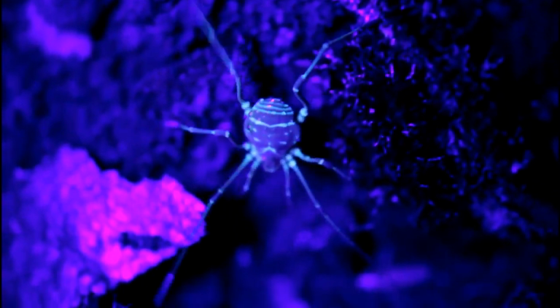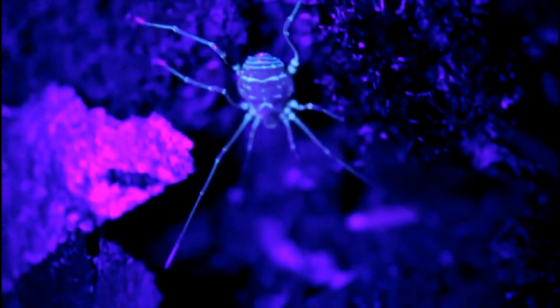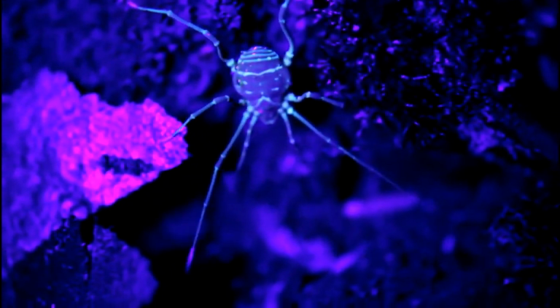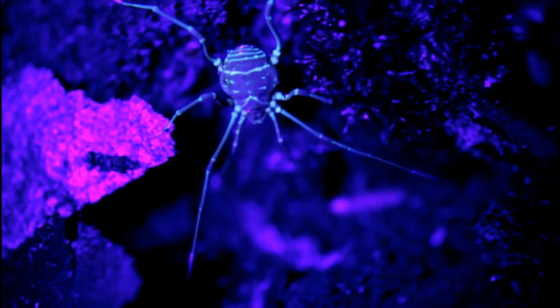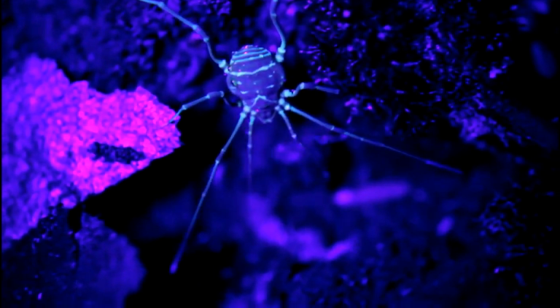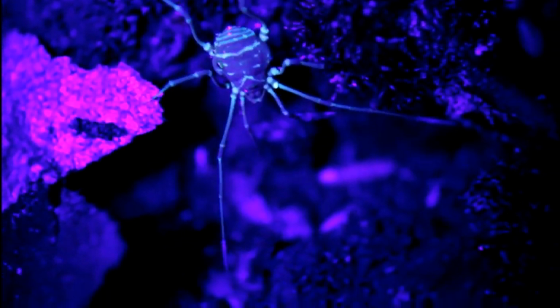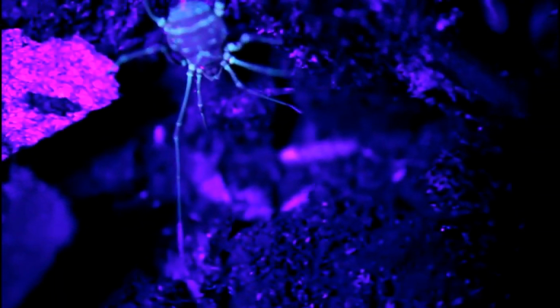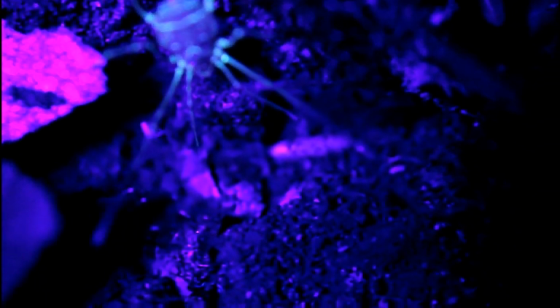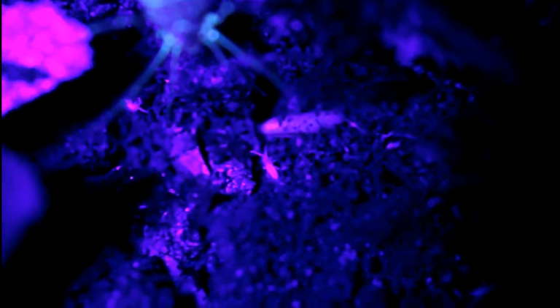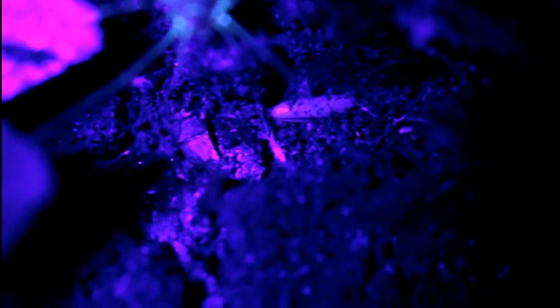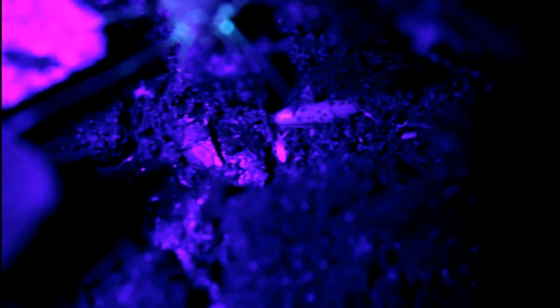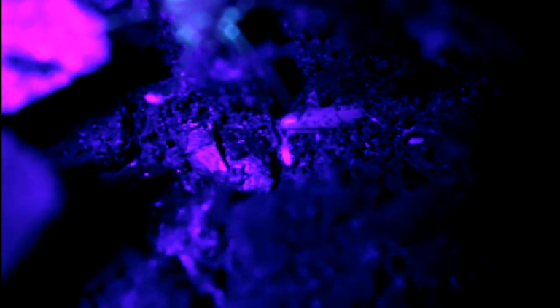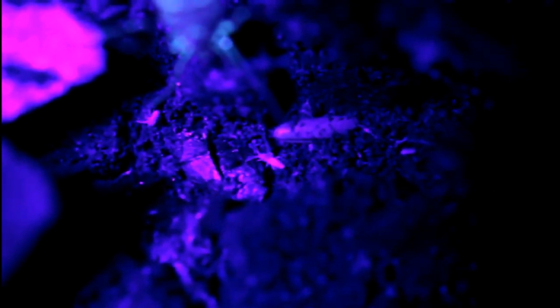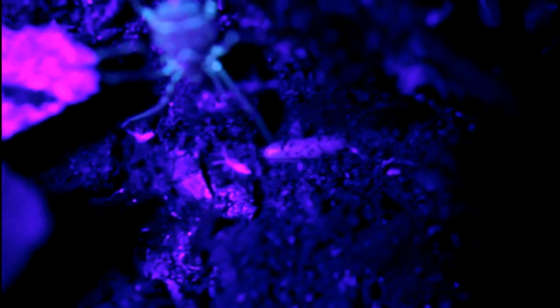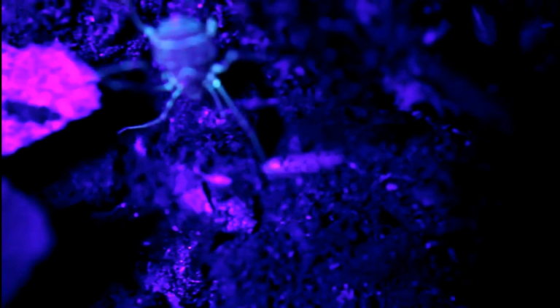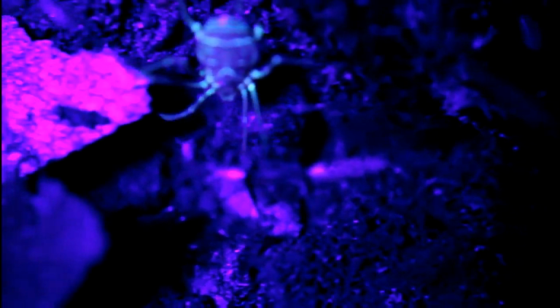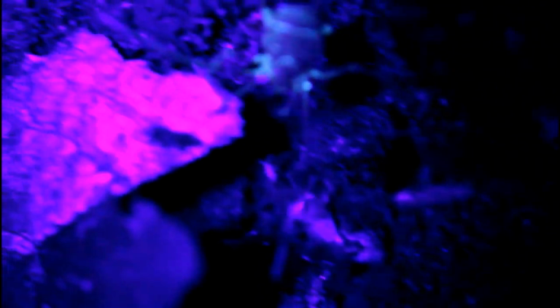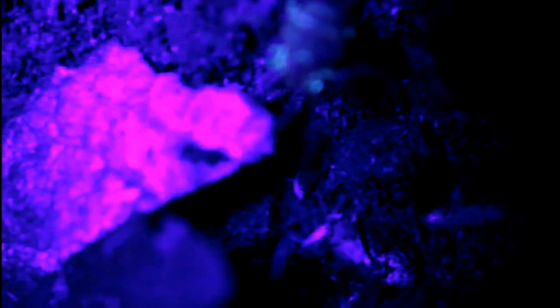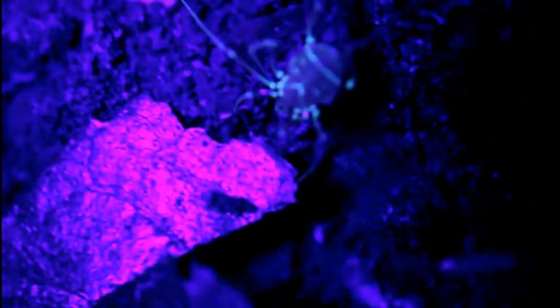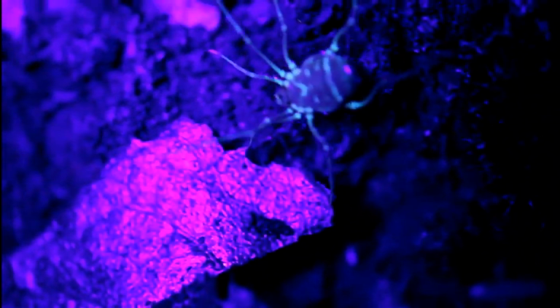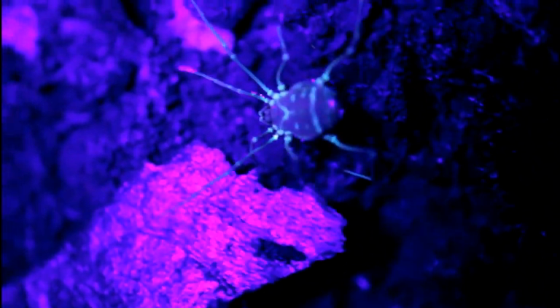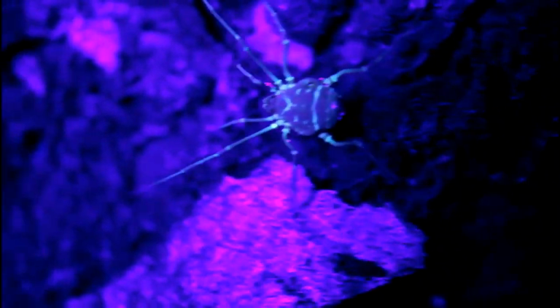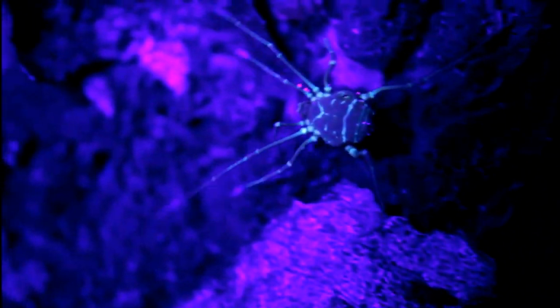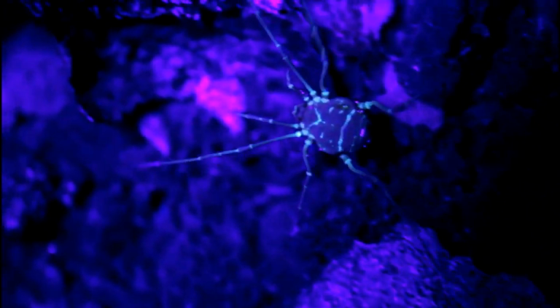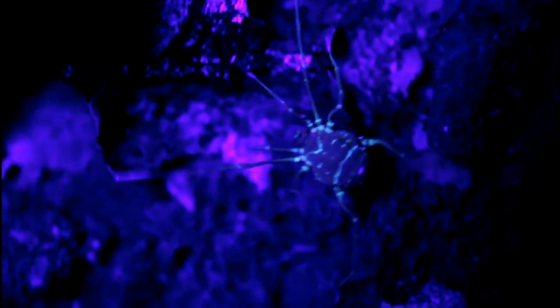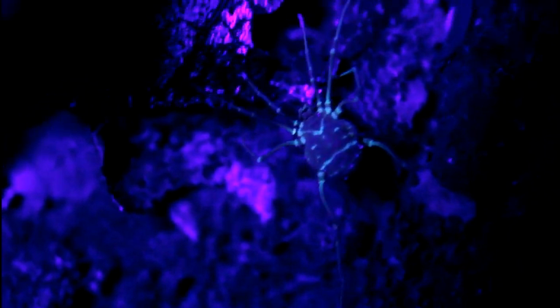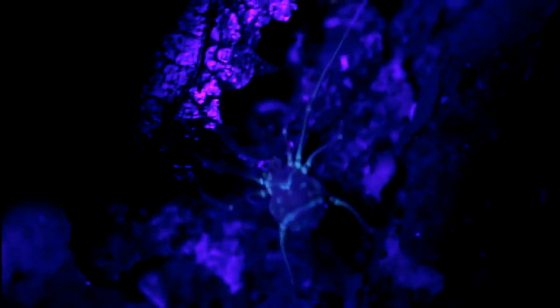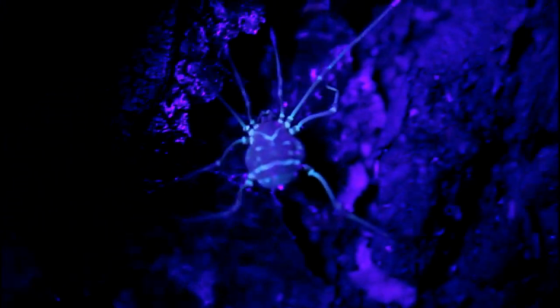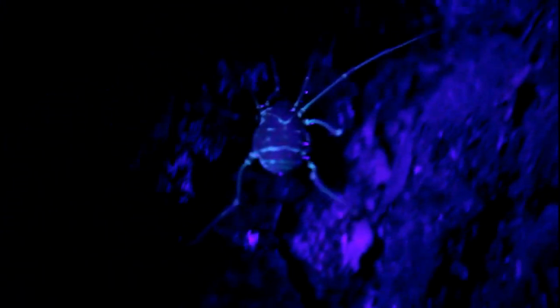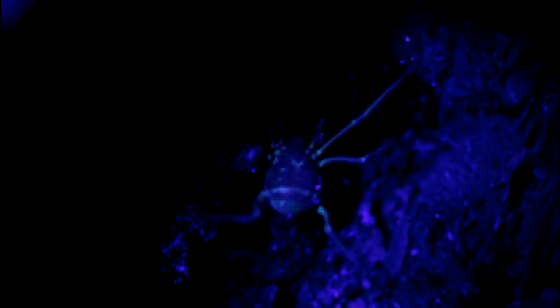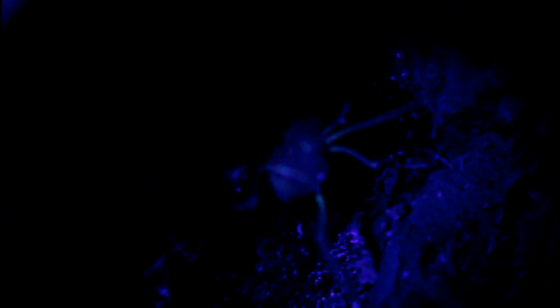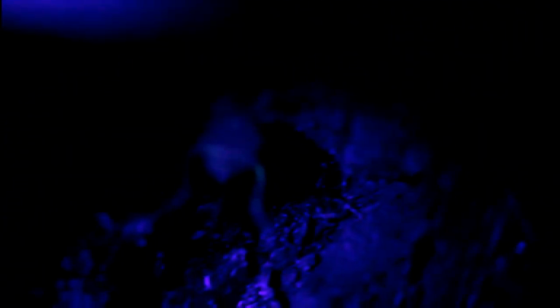I used to have some really great background music as part of this video, but you can't upload that on YouTube anymore, so you get my voice instead. You see some springtails crawling around there — a couple different organisms living in the tank with these.